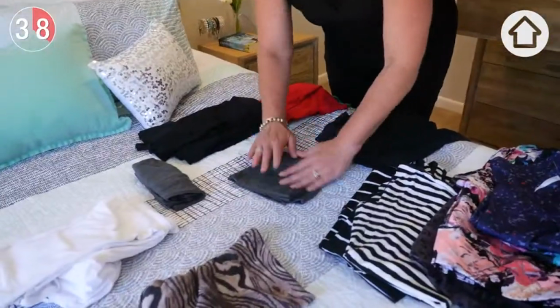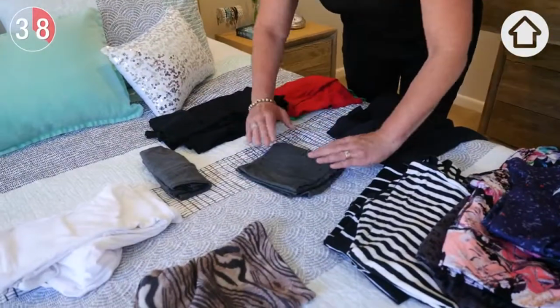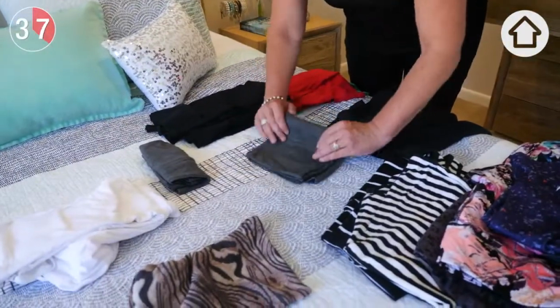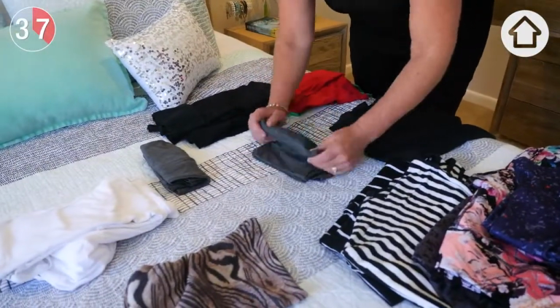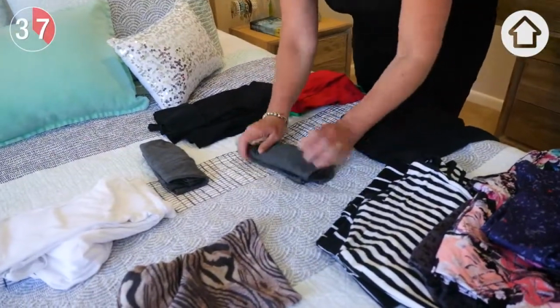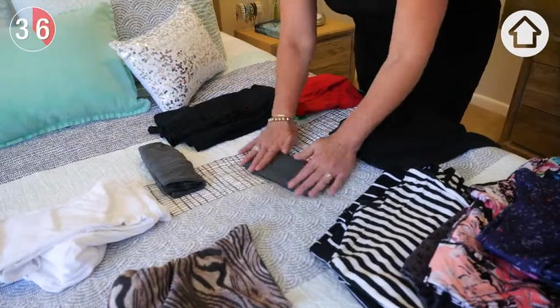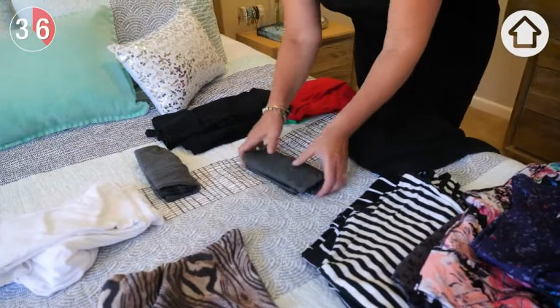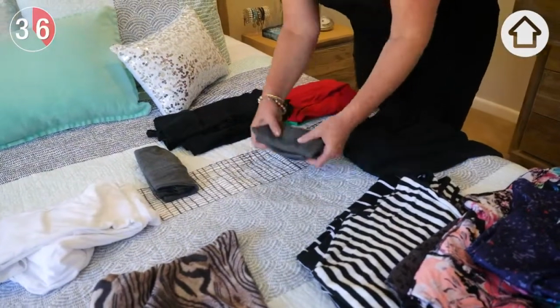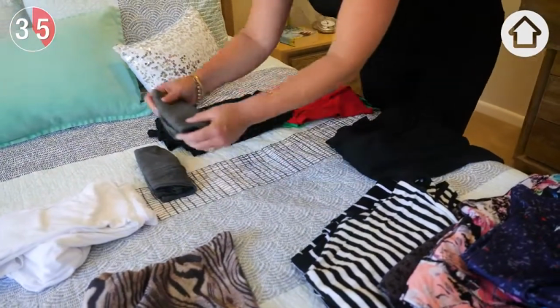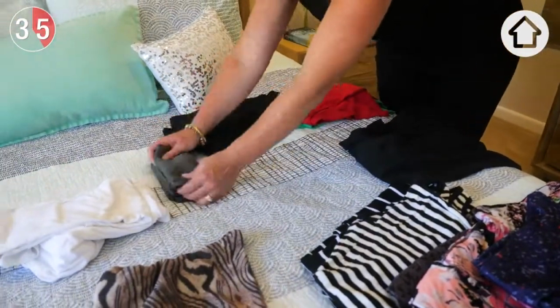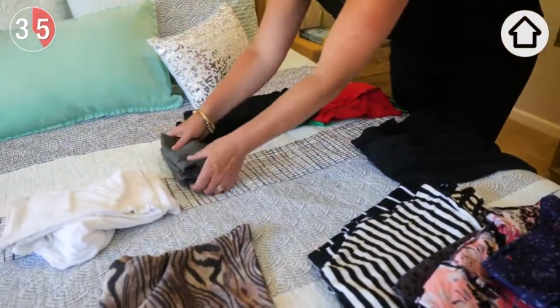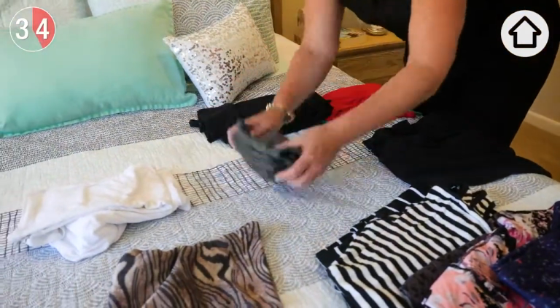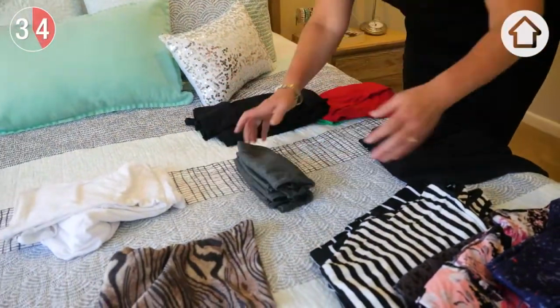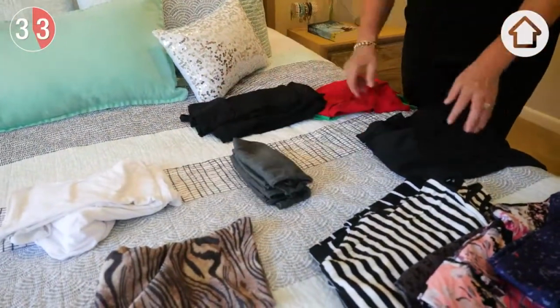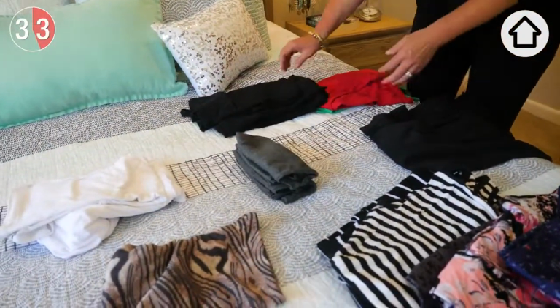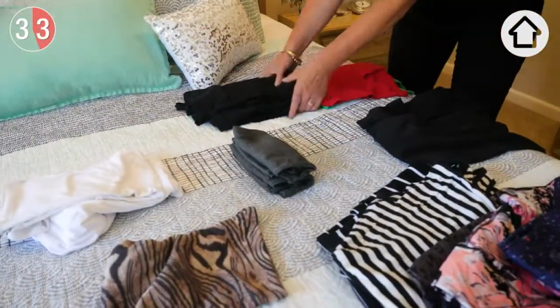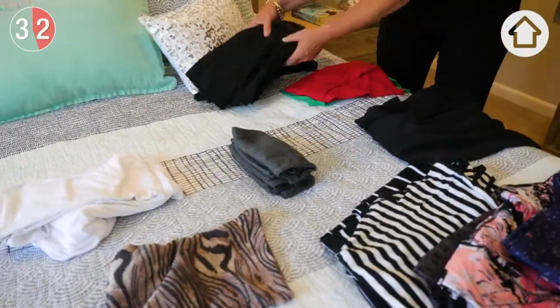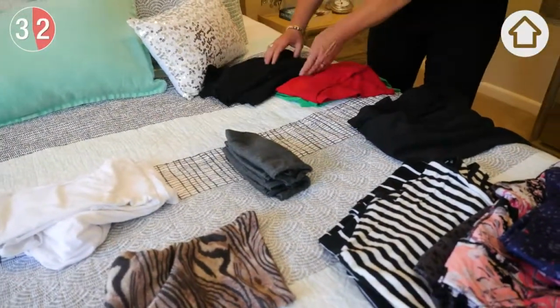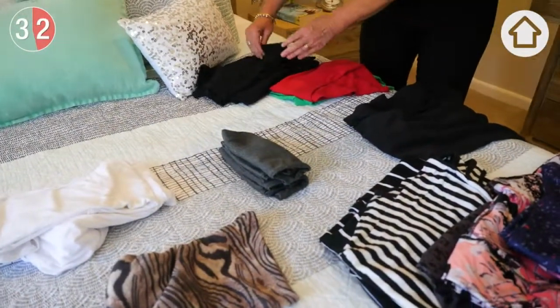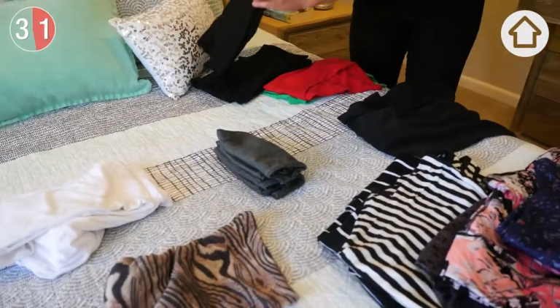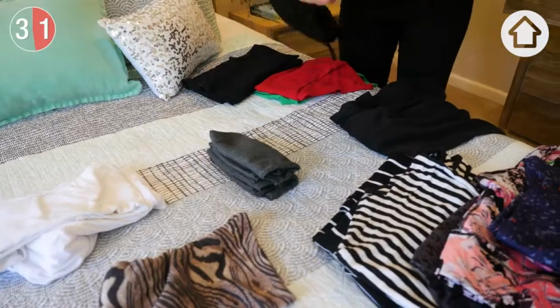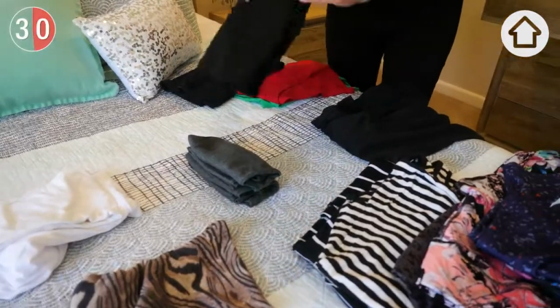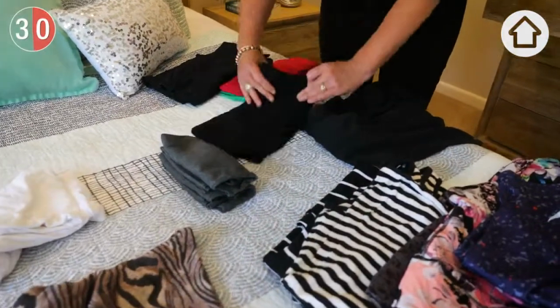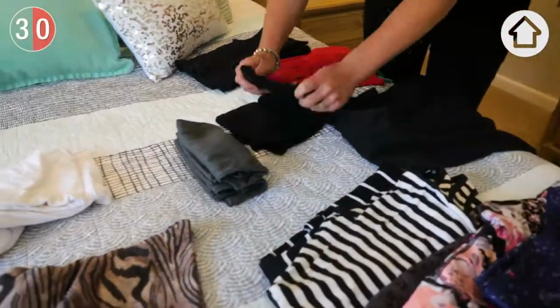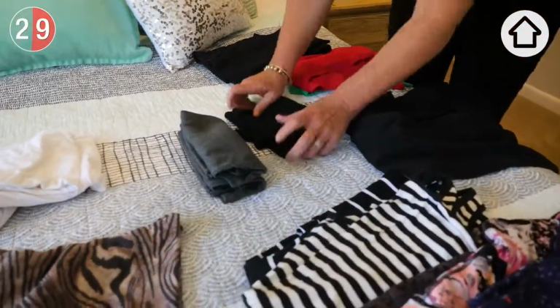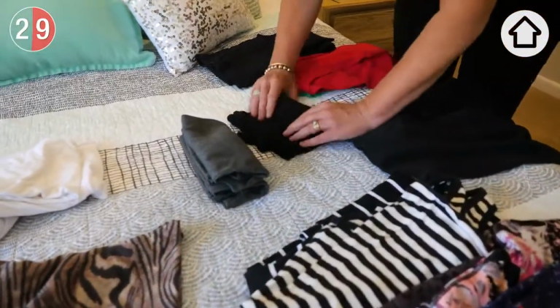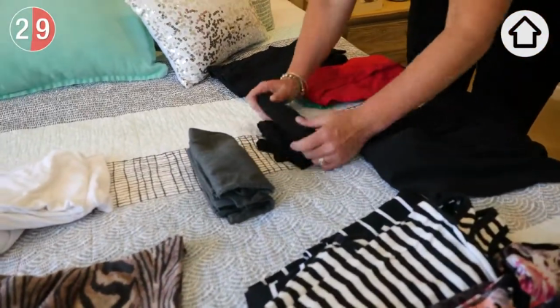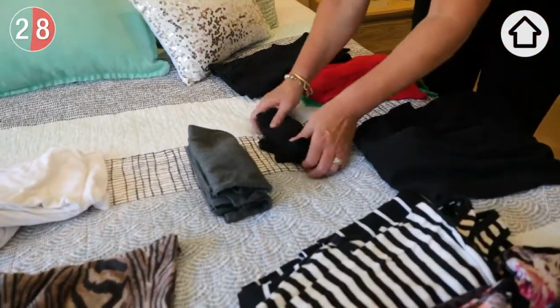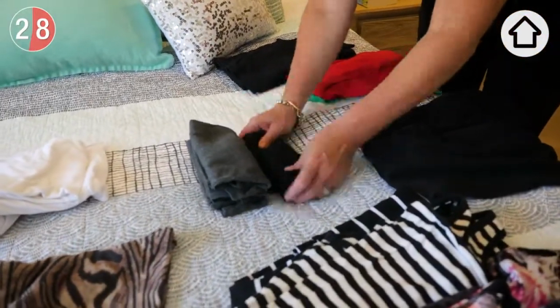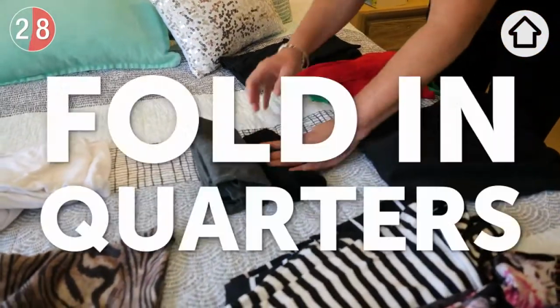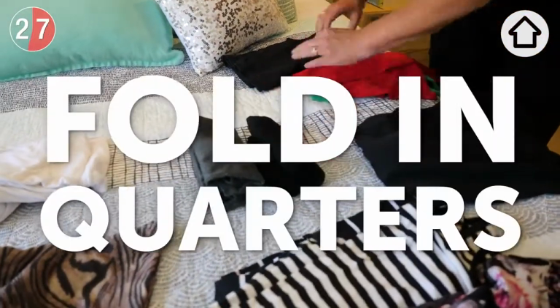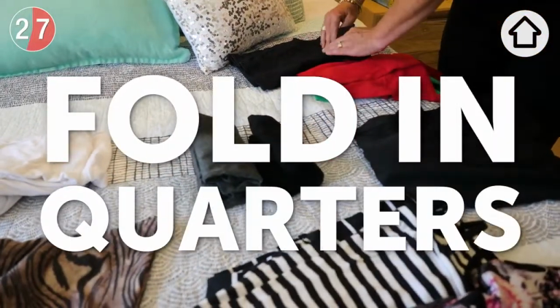Begin by taking your items, folding them in half and then in half again. We're not necessarily going to roll or sausage it, but just fold in quarters.